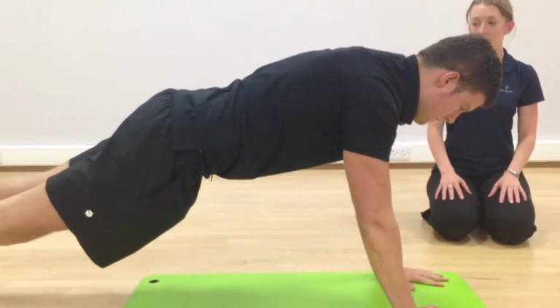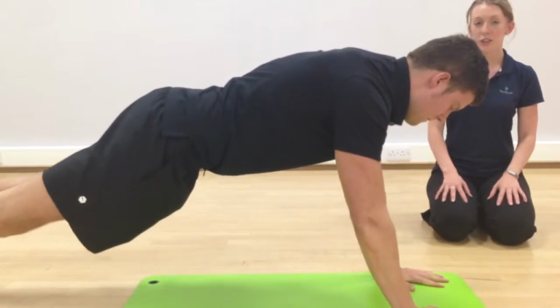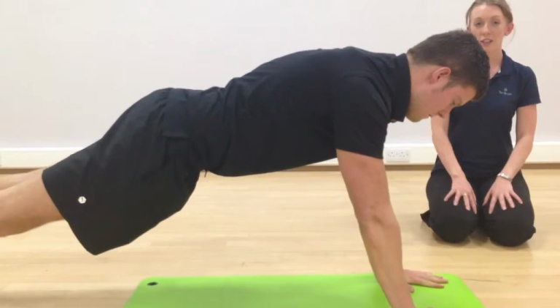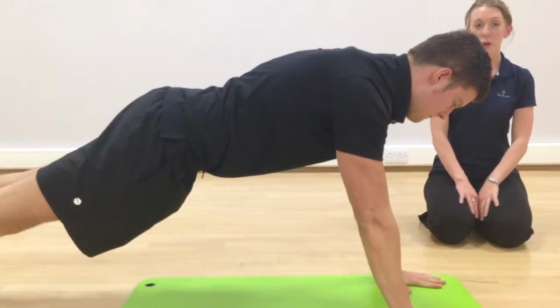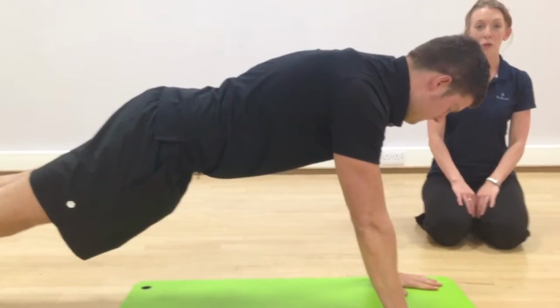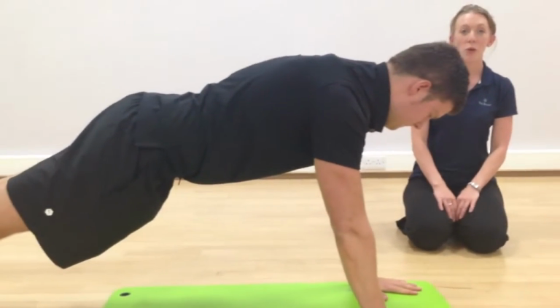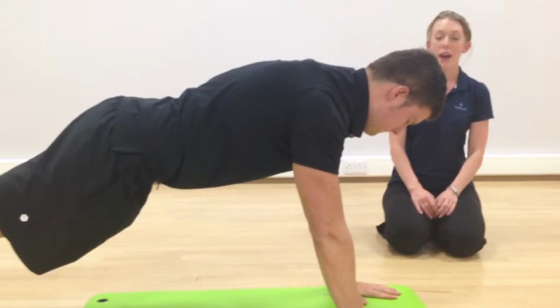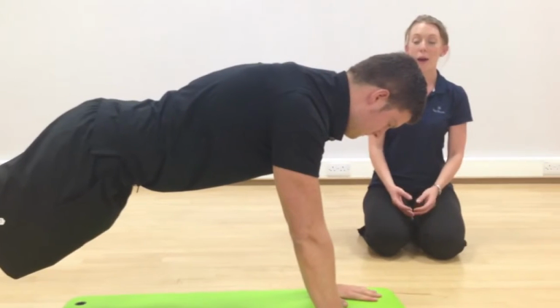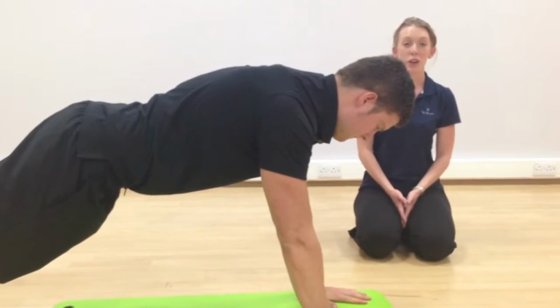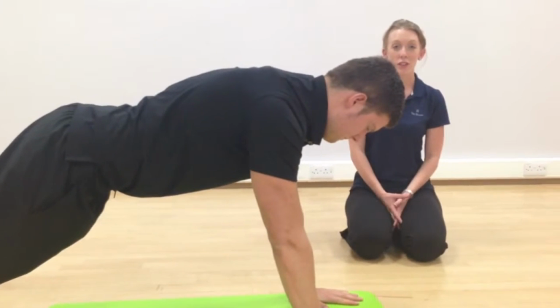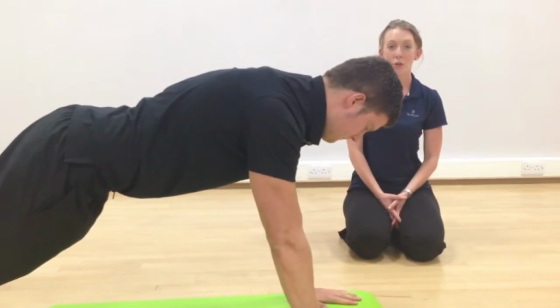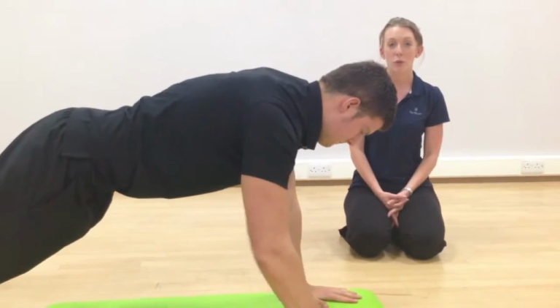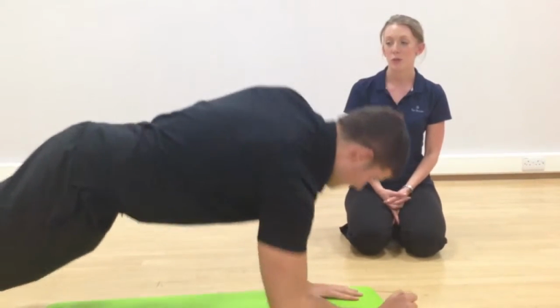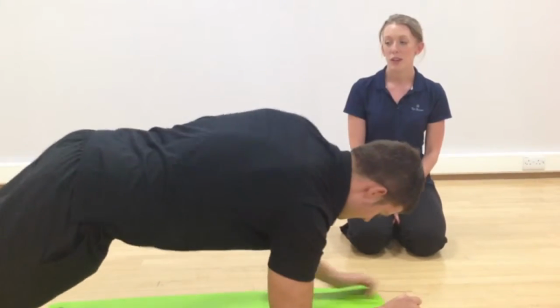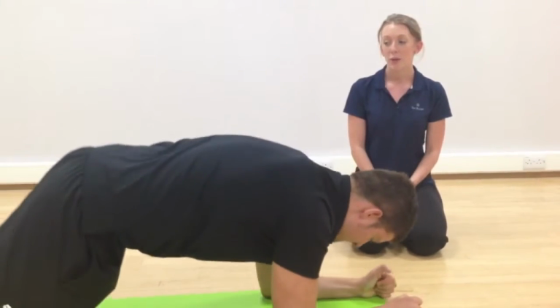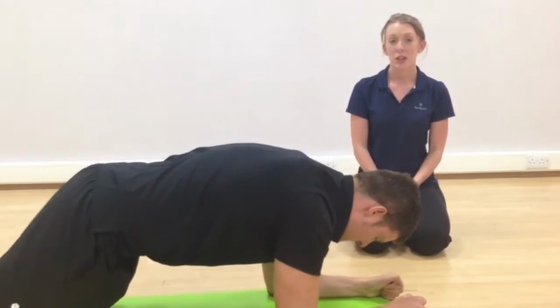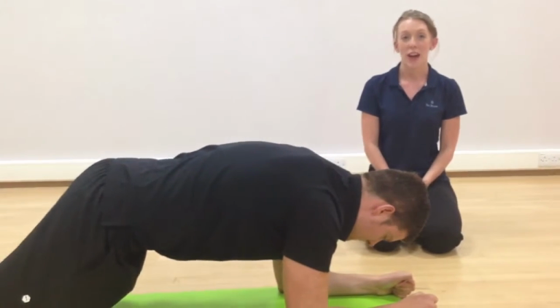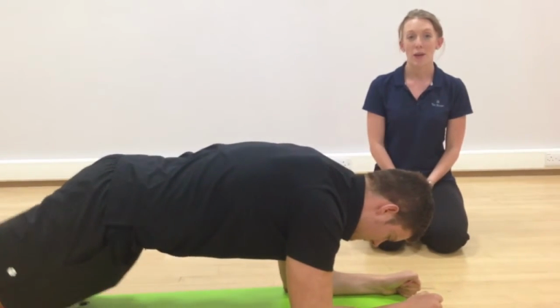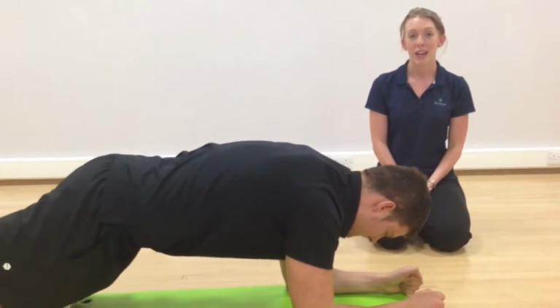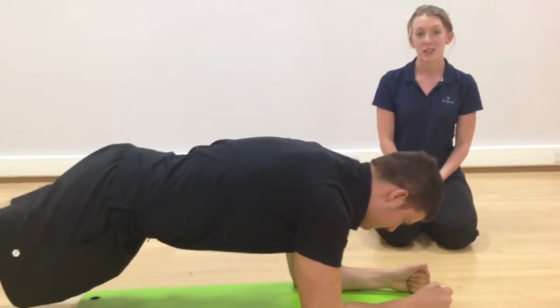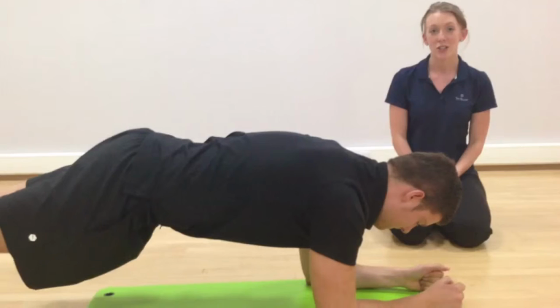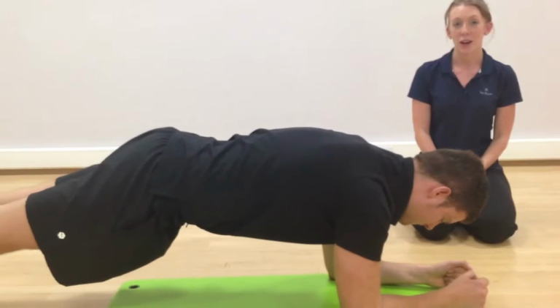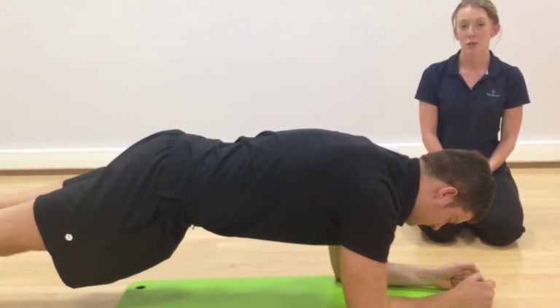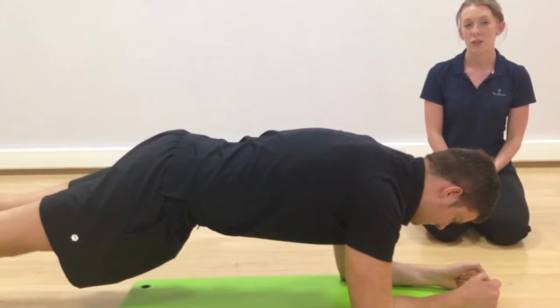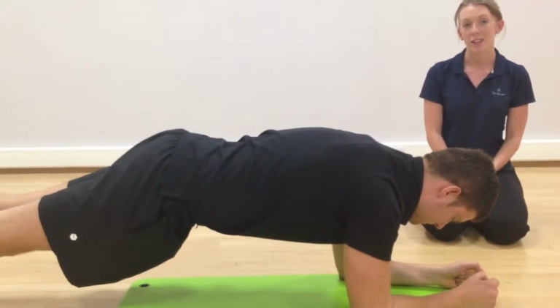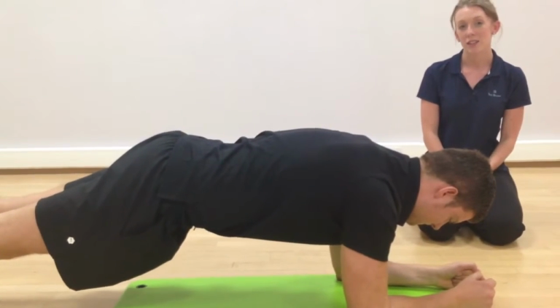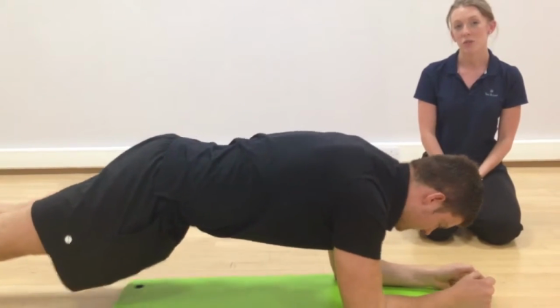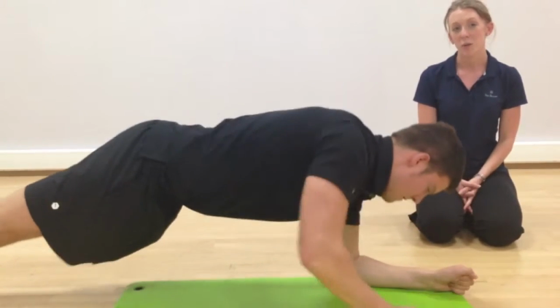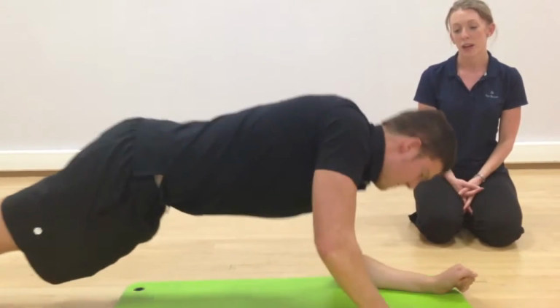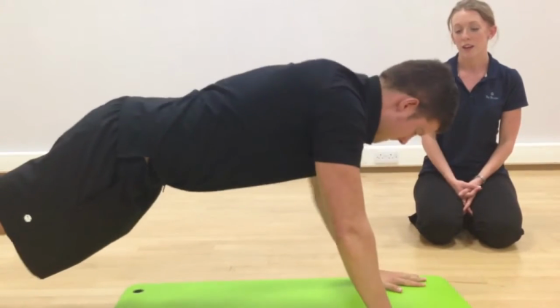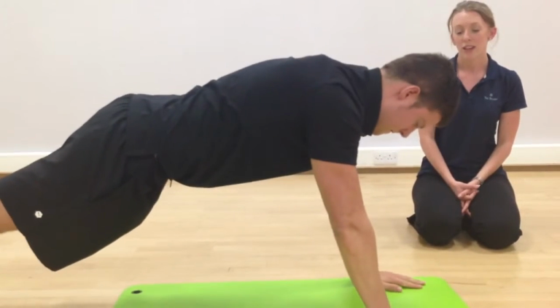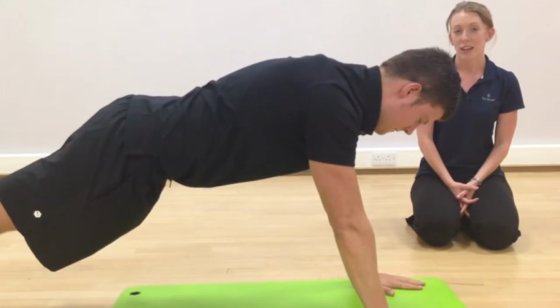This is a good exercise working all your core. It helps to strengthen the entire core muscles, which is good for everyday activities you do and helps with a lot of different exercises such as running, walking and cycling.